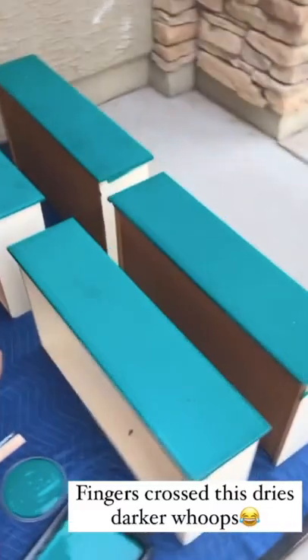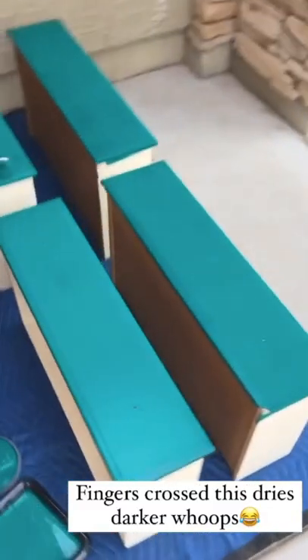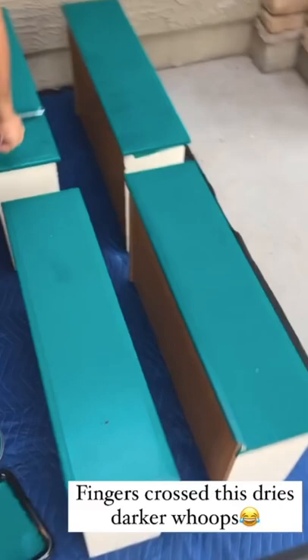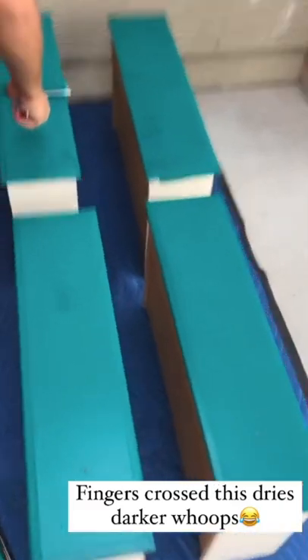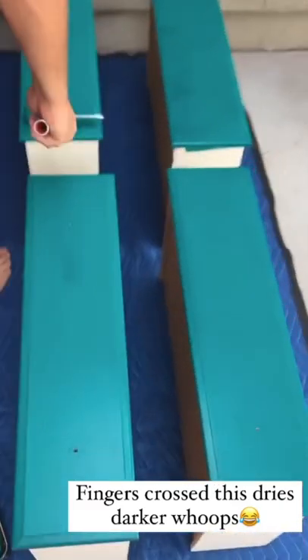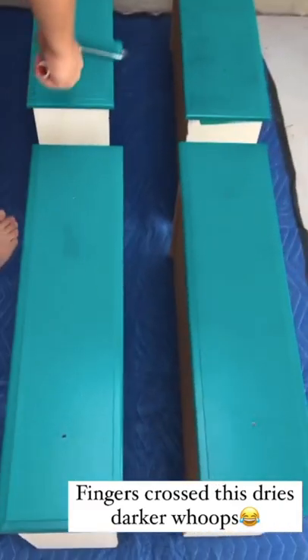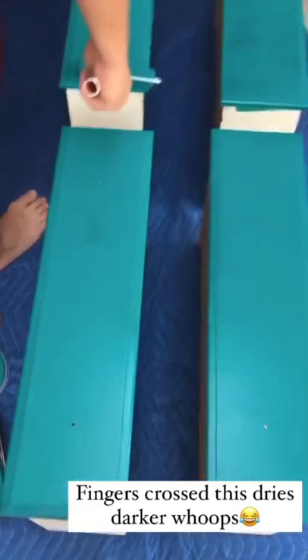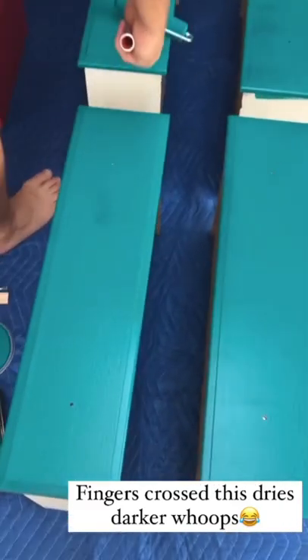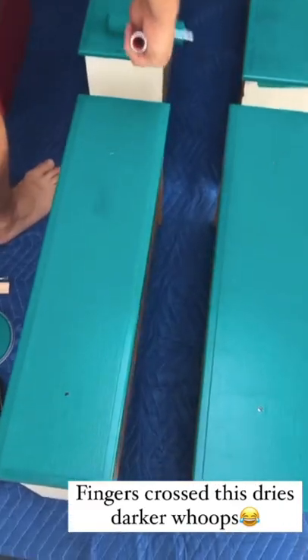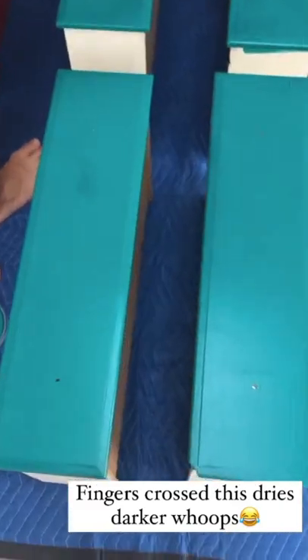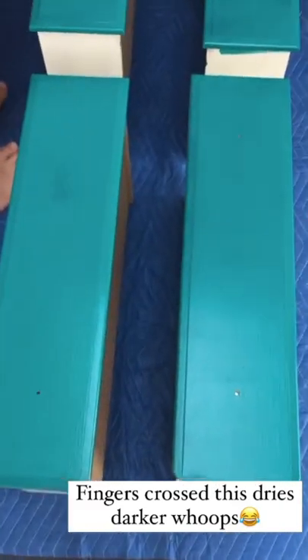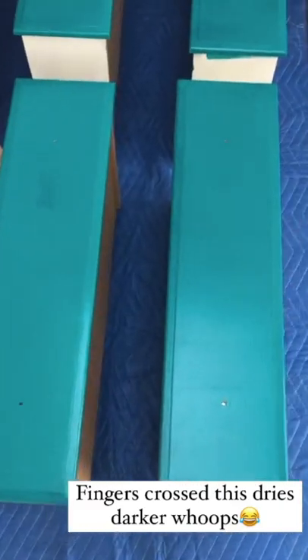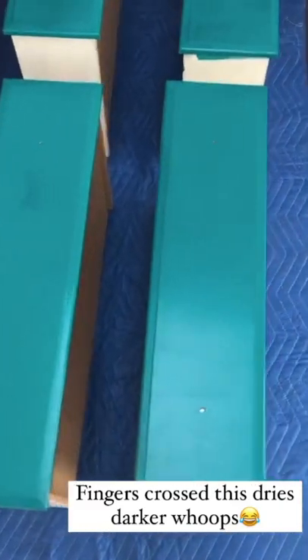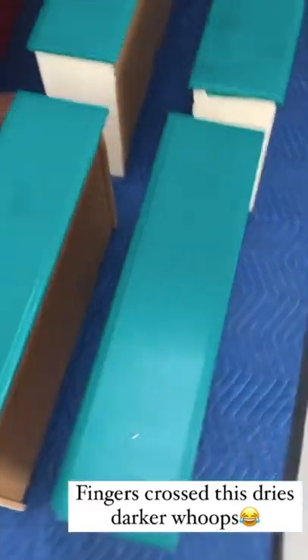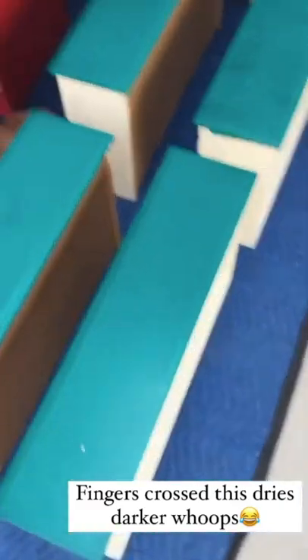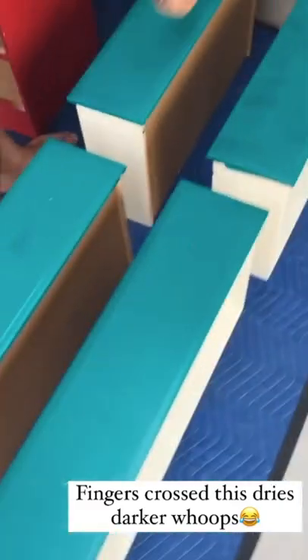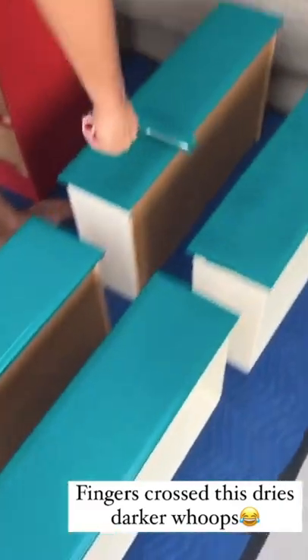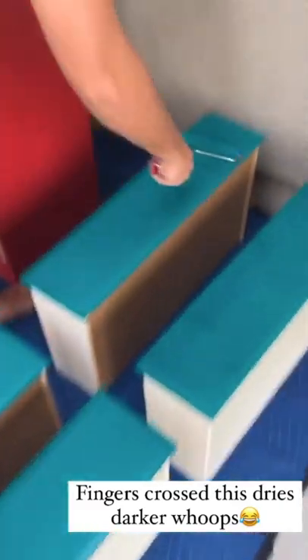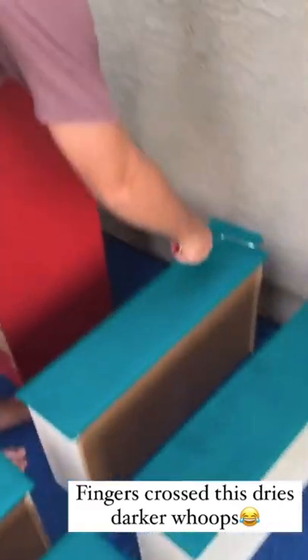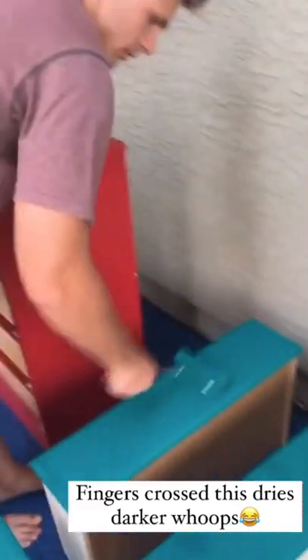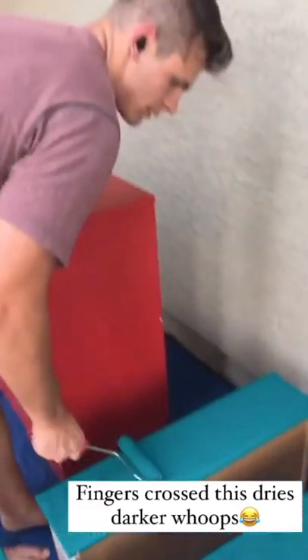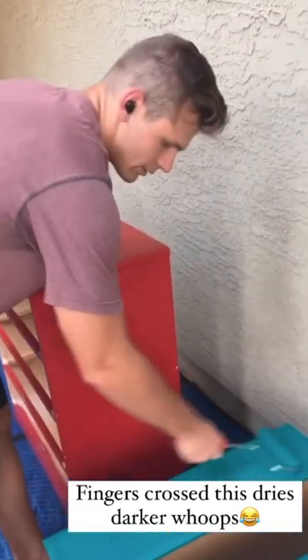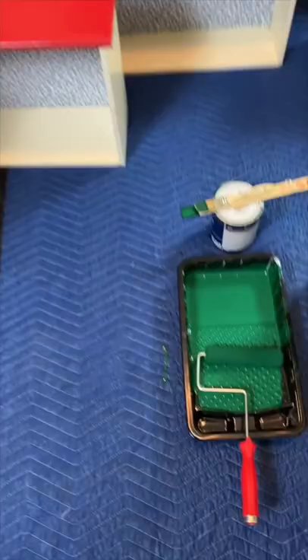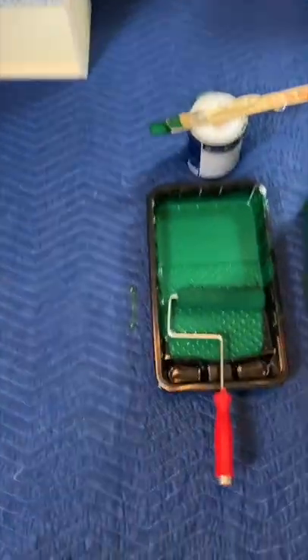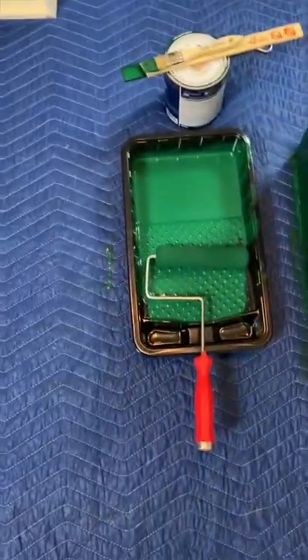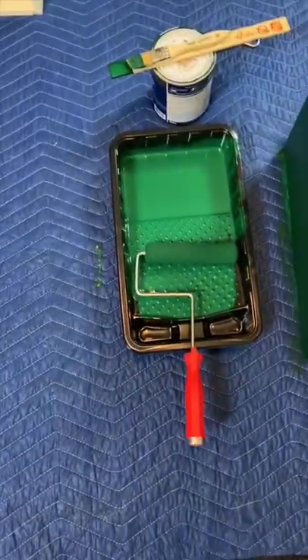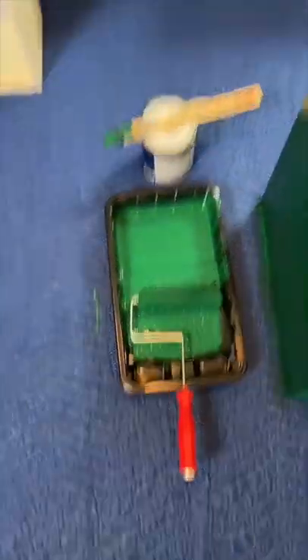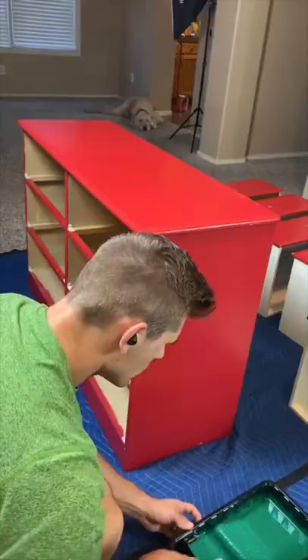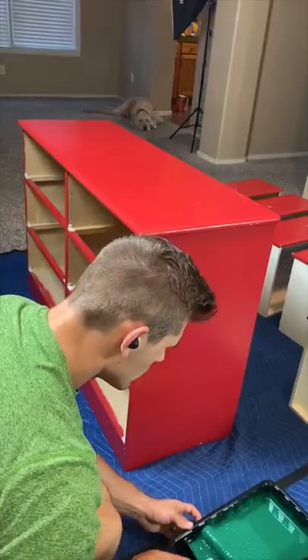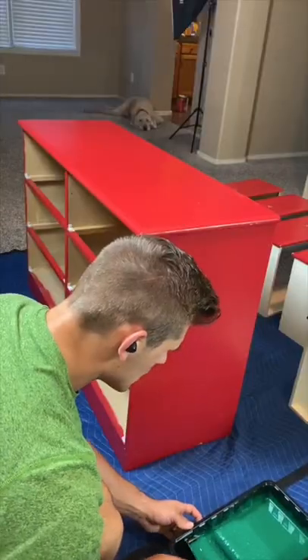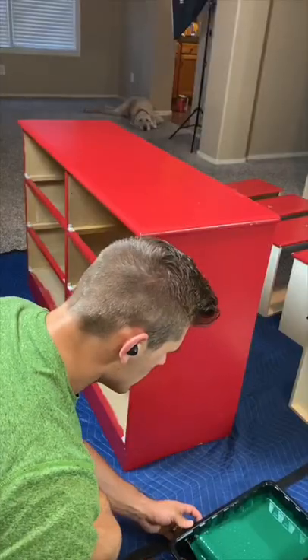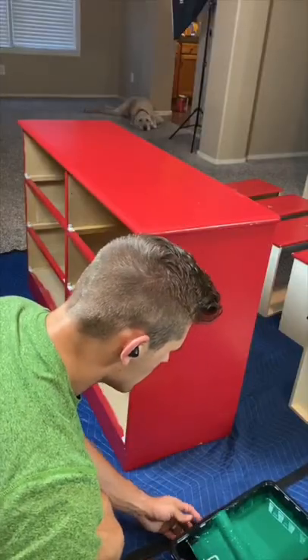I was looking to get a deep, rich emerald green color, but this wasn't it. So it's back to Home Depot for me. I bought the new paint and it's looking so much better.